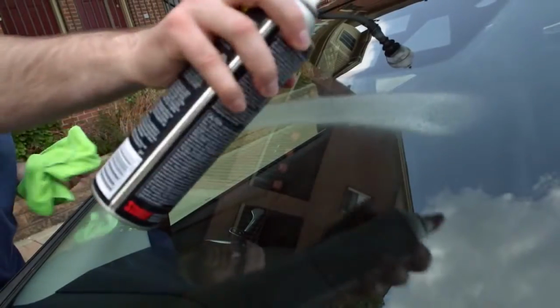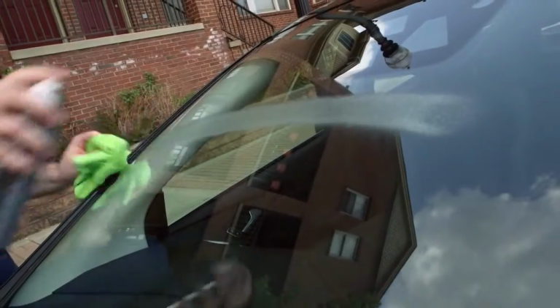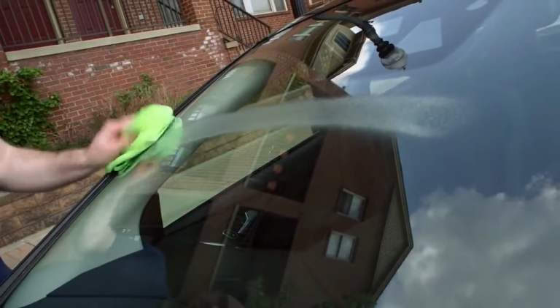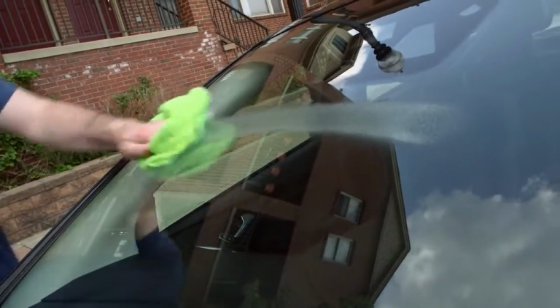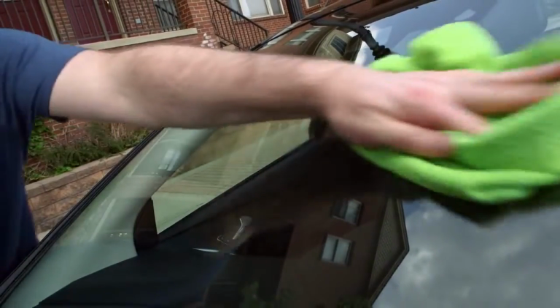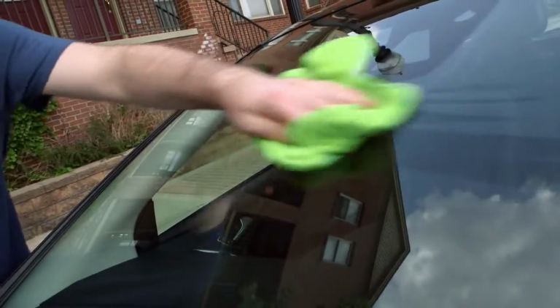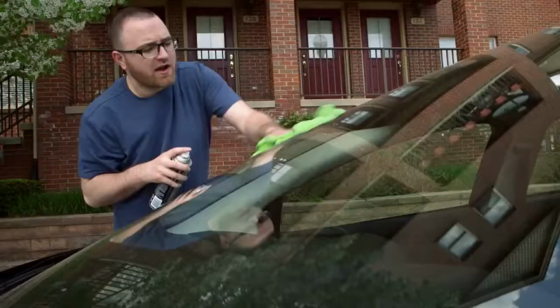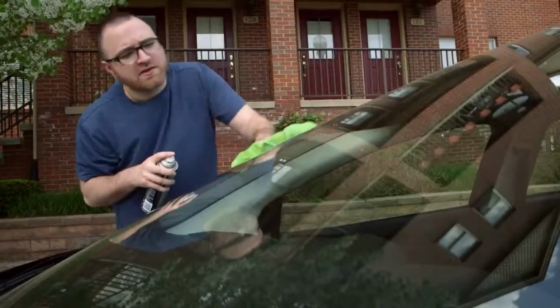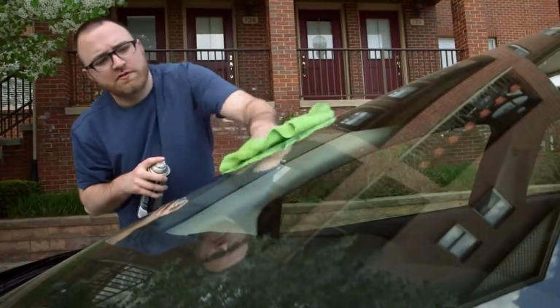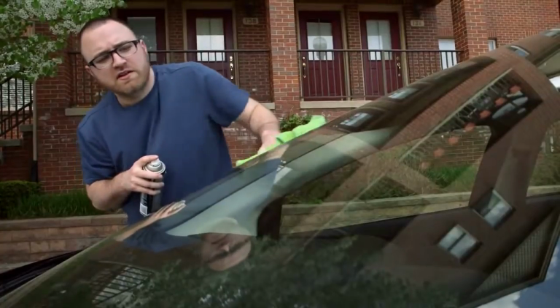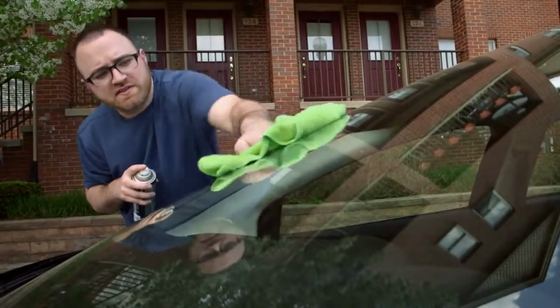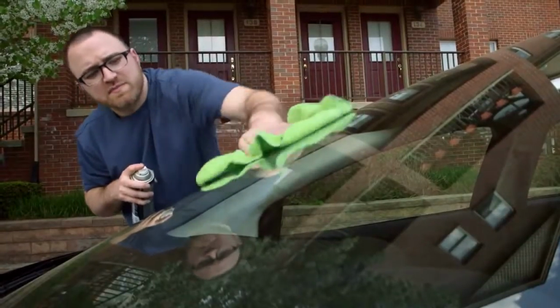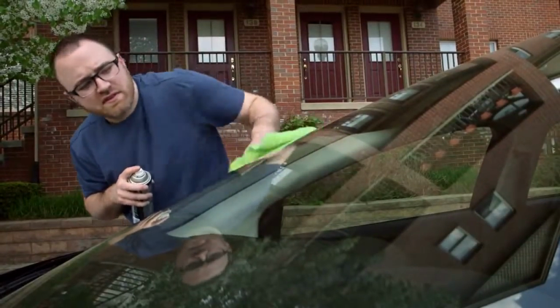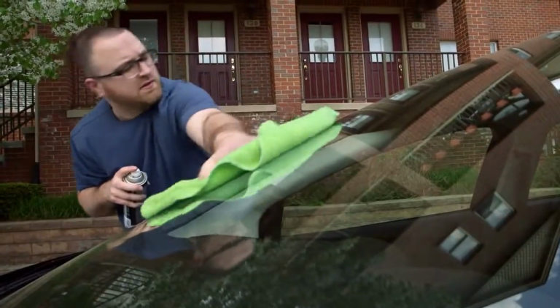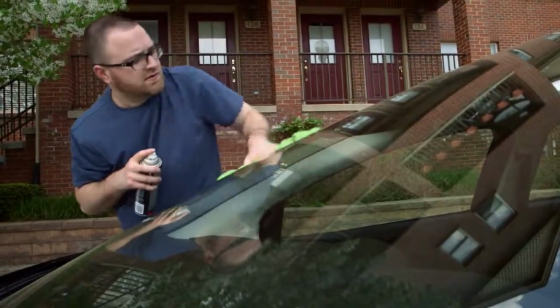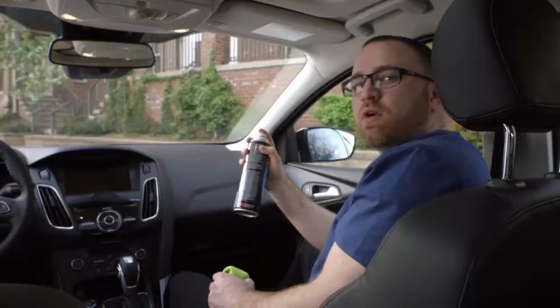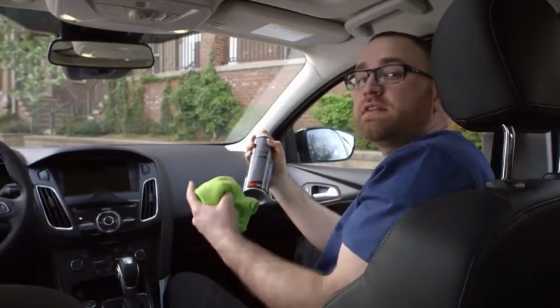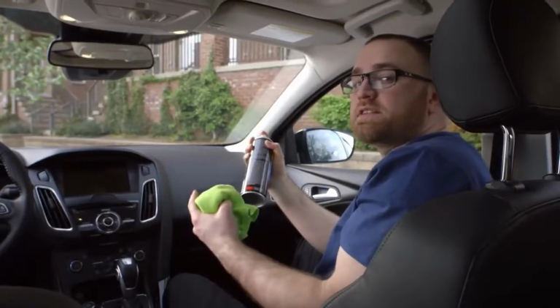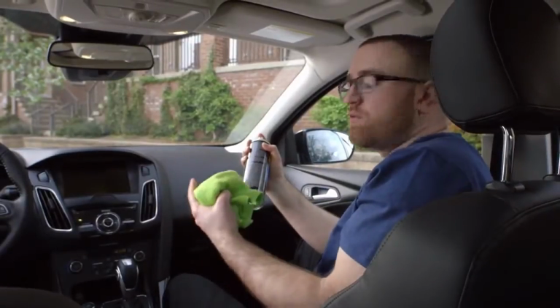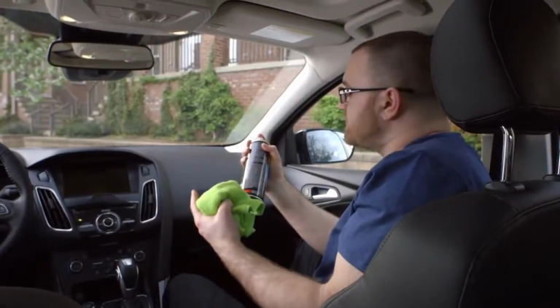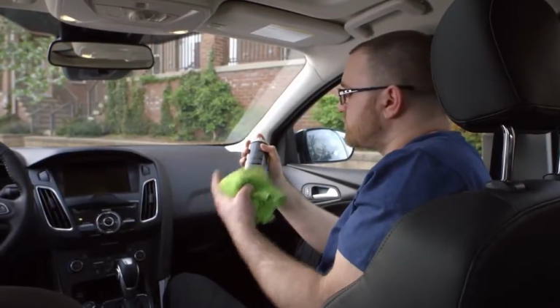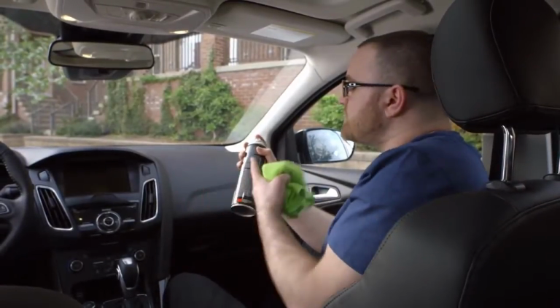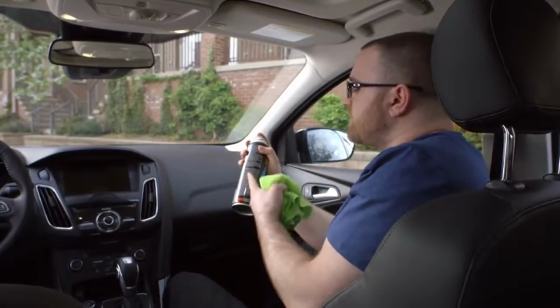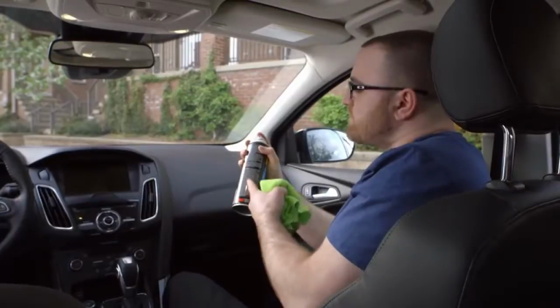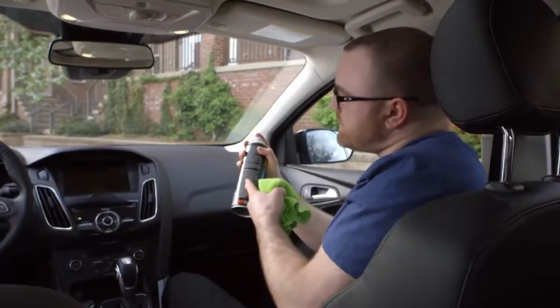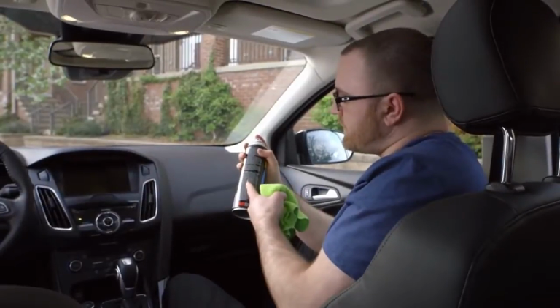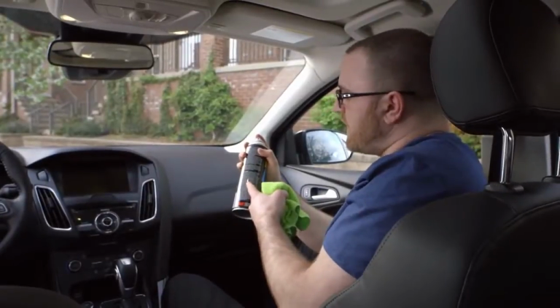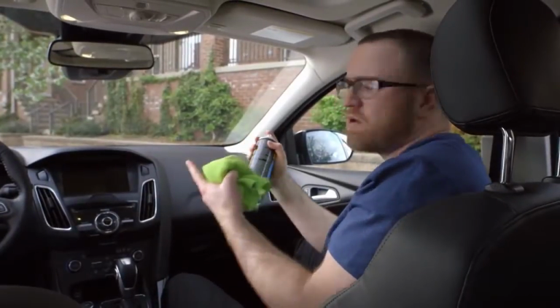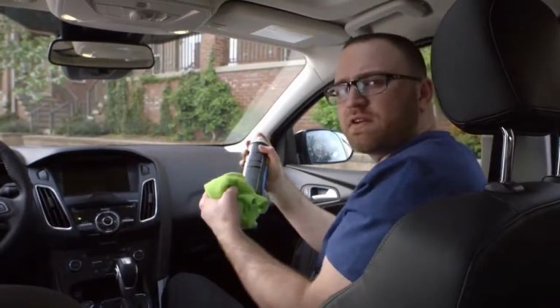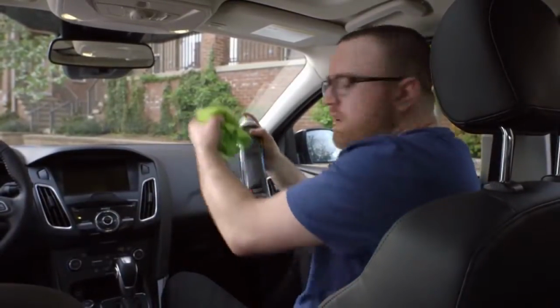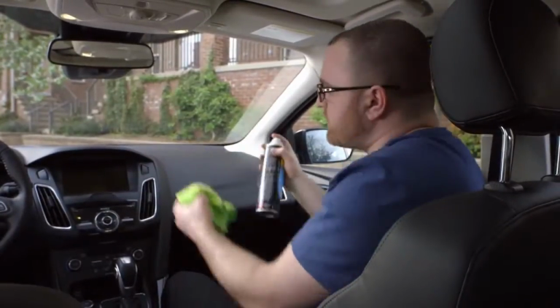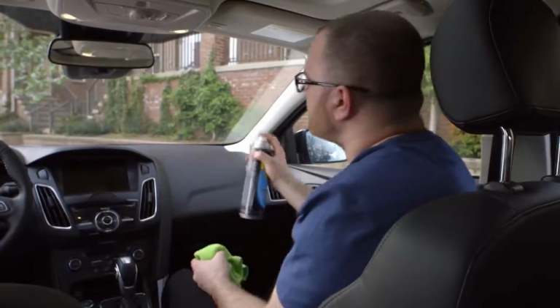Clean the glass last, as it'll have grime and dirt from all of the other steps. When cleaning the inside of your windshield, try to use a cleaner that's ammonia-free, as ammonia can harm your interior.